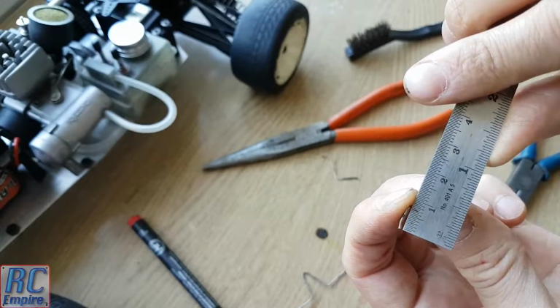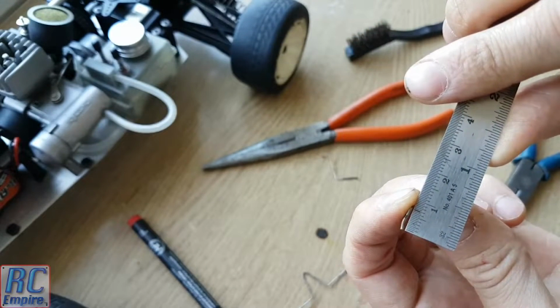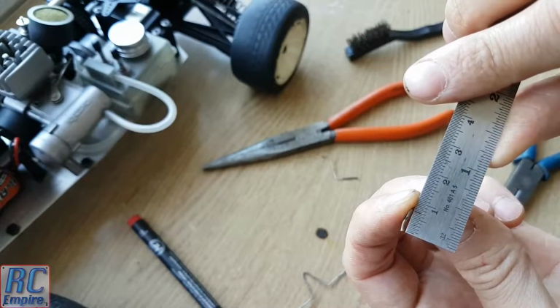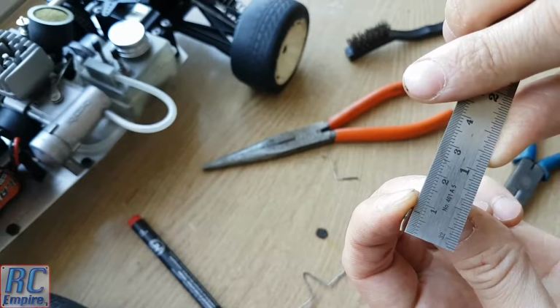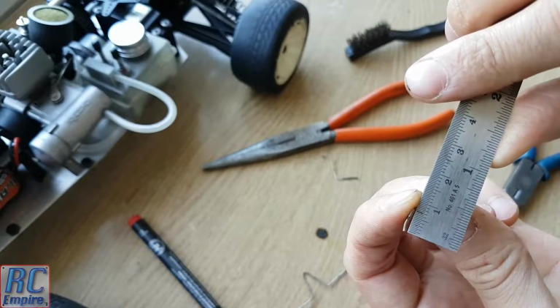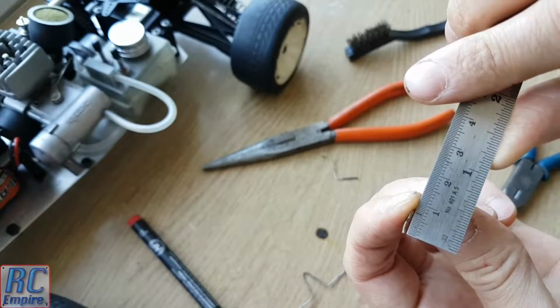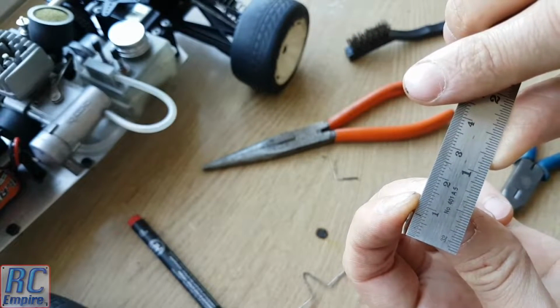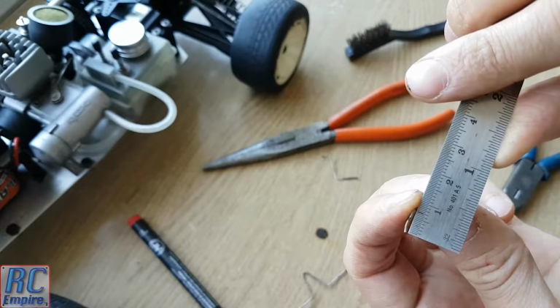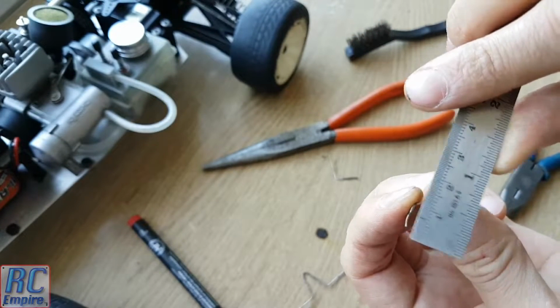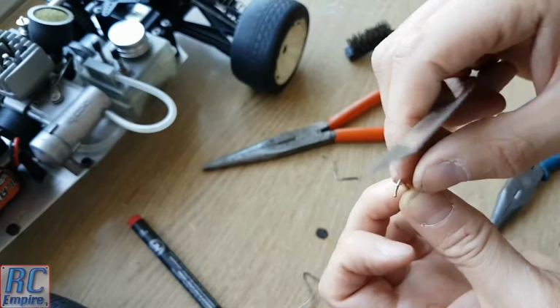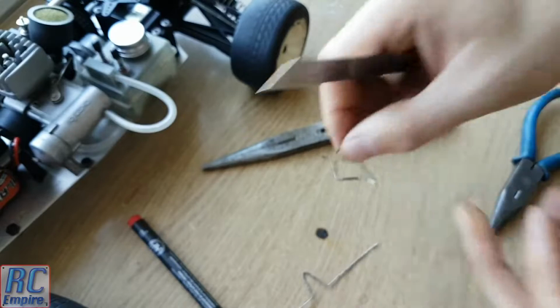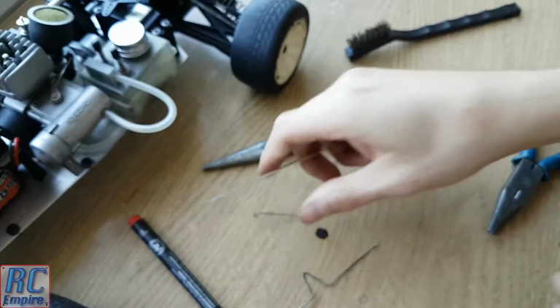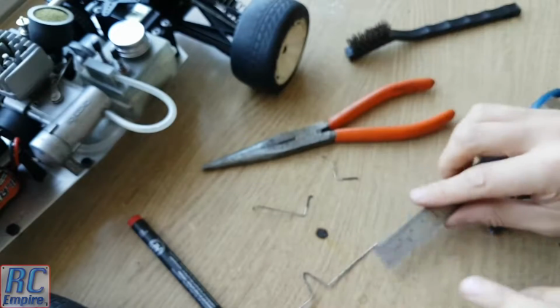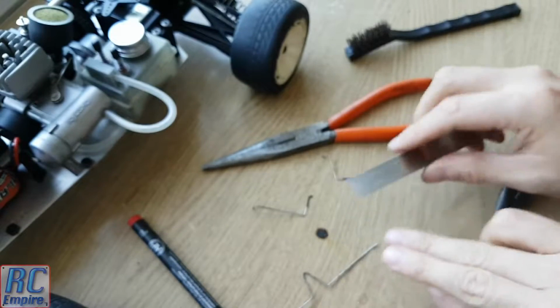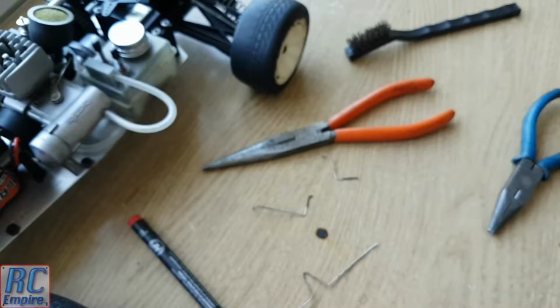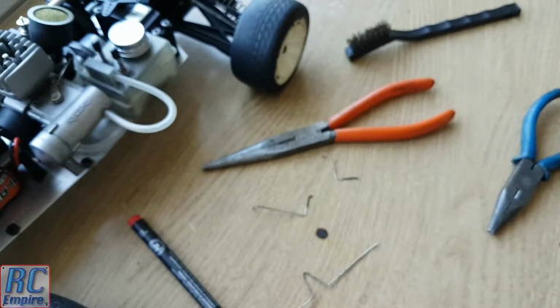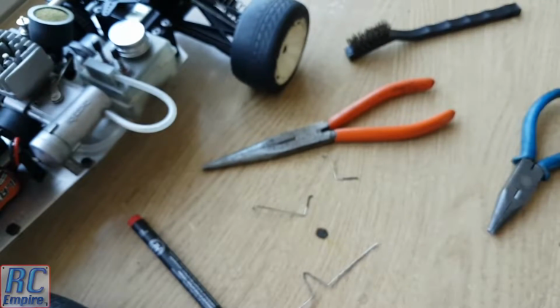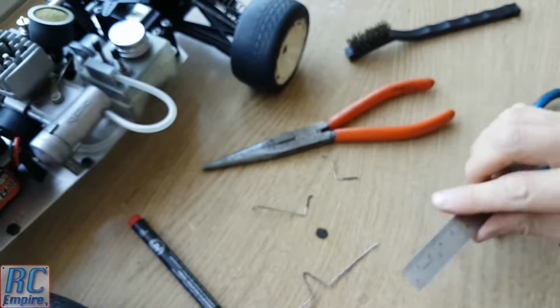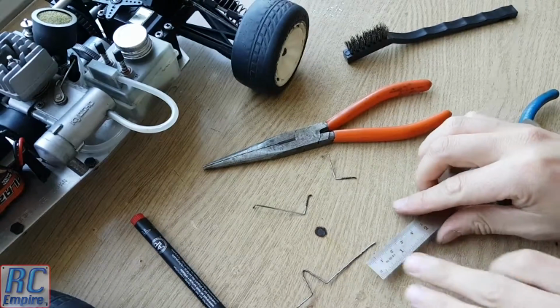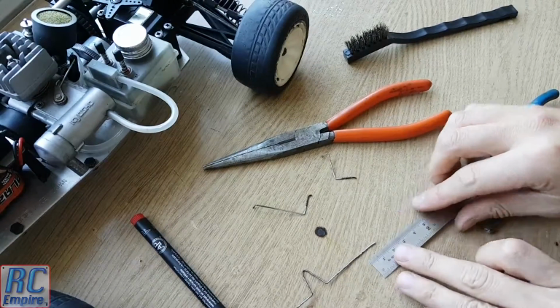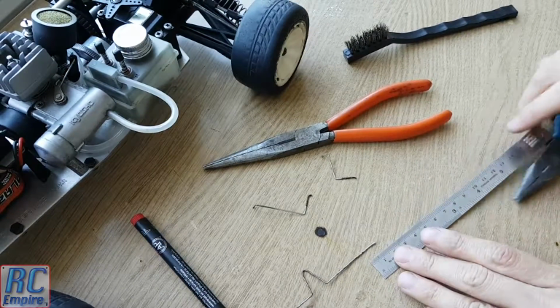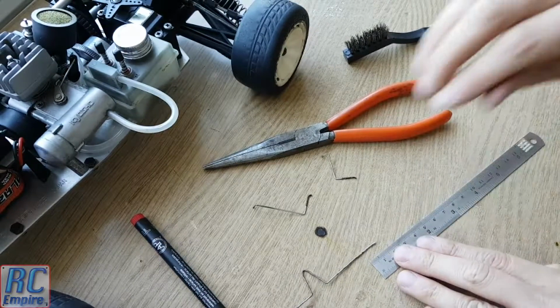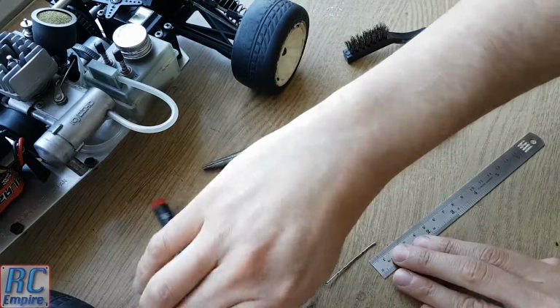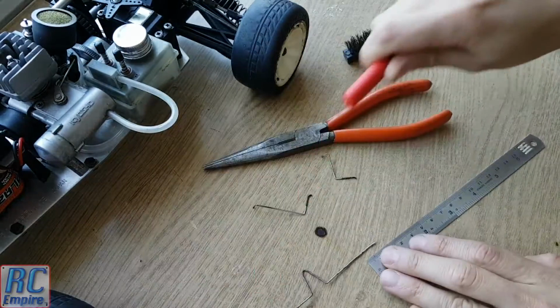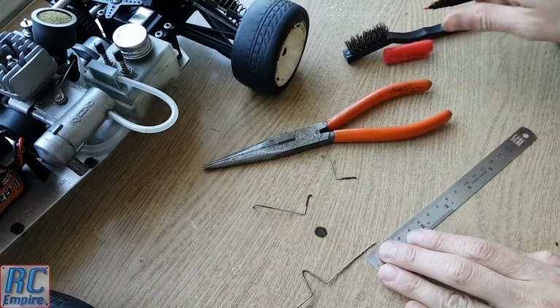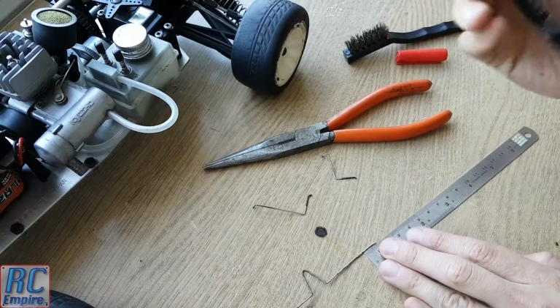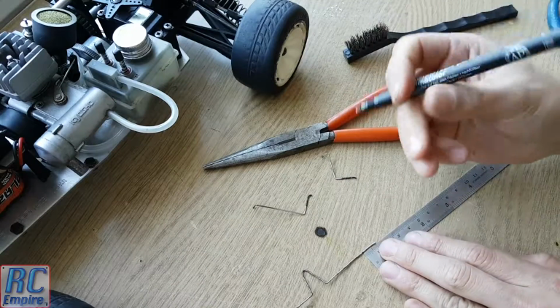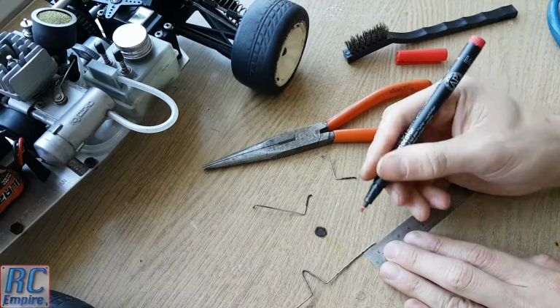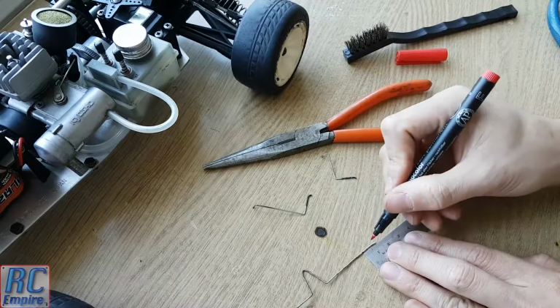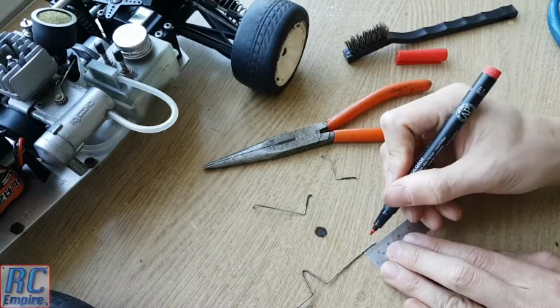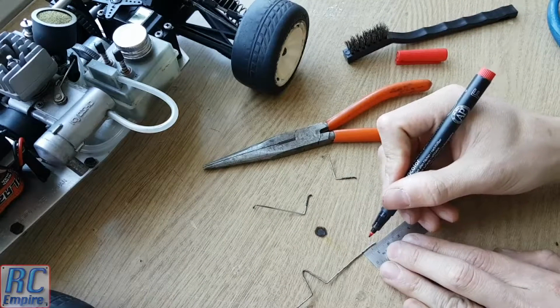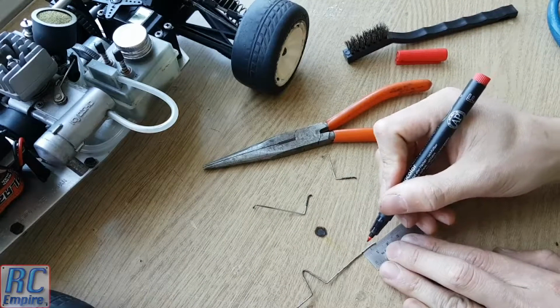Now to begin forming the part we measured the original linkage and marked out on the new wire with a sharpie pen where the bends will be. And then simply bent it into shape with a pair of needle nose pliers.